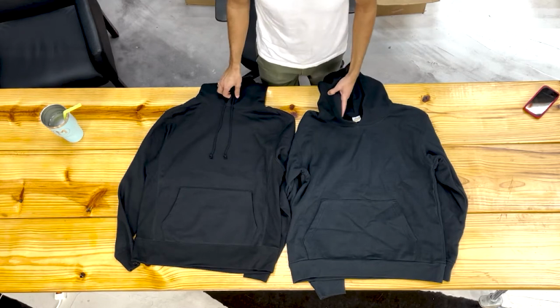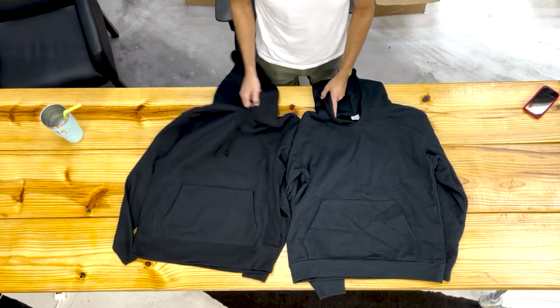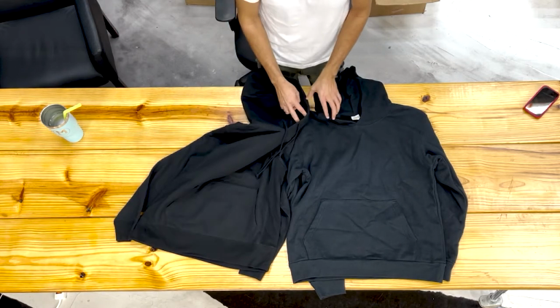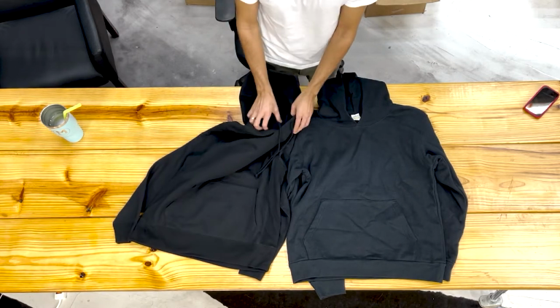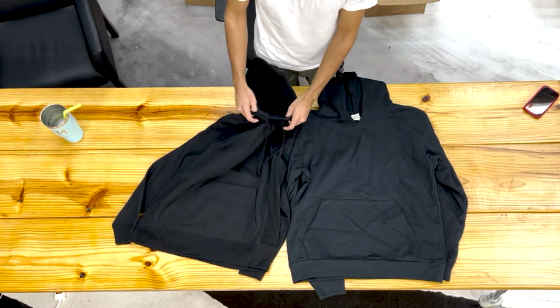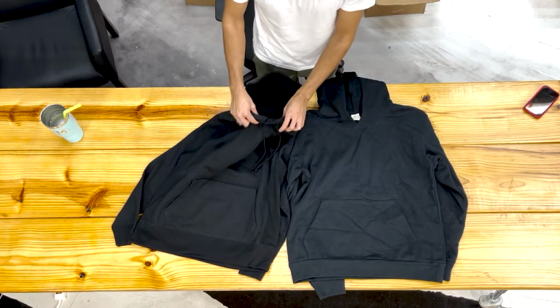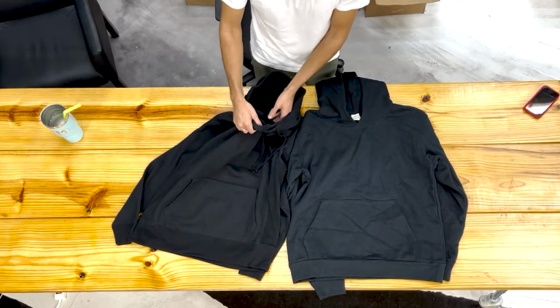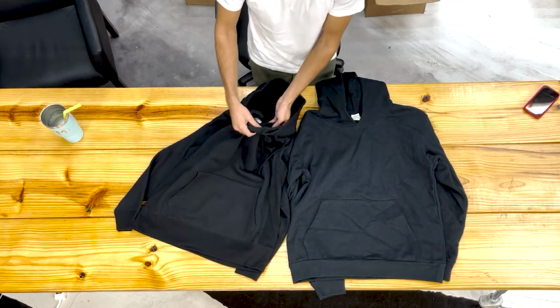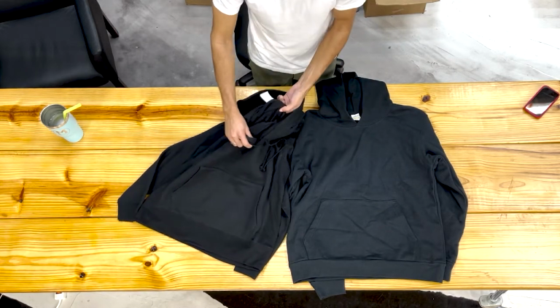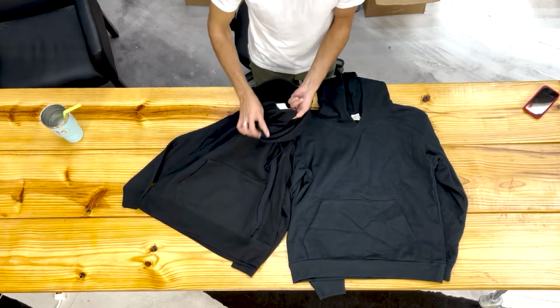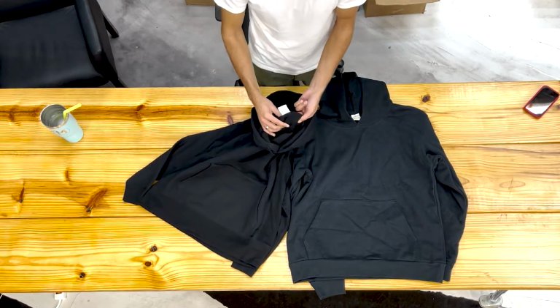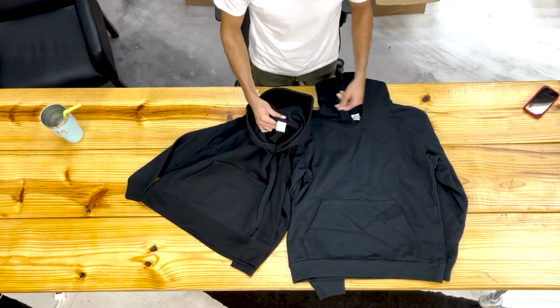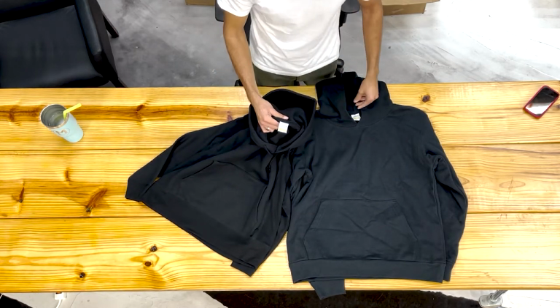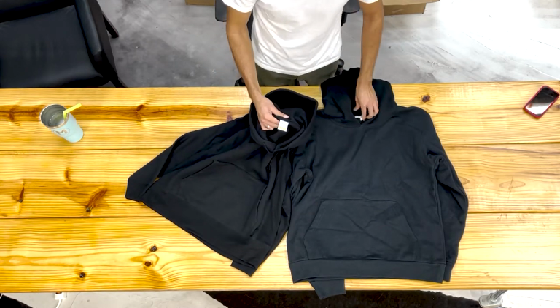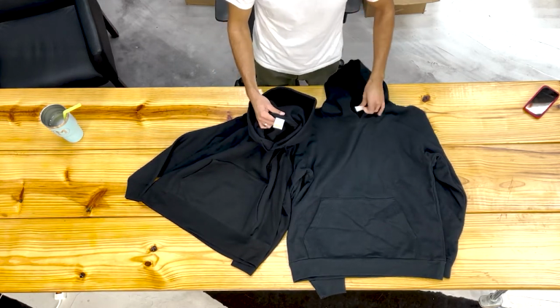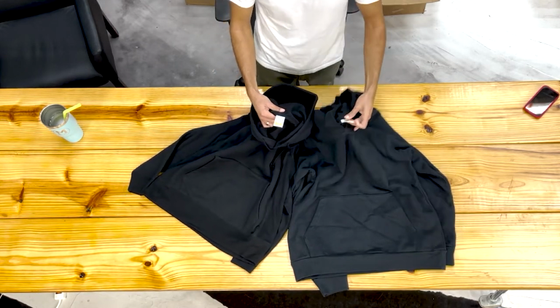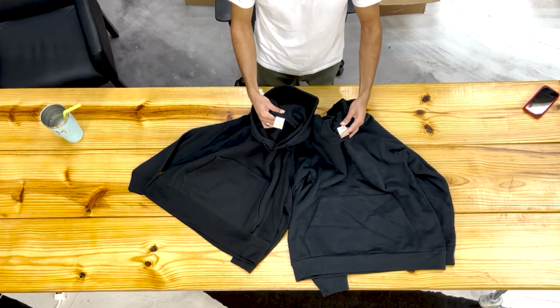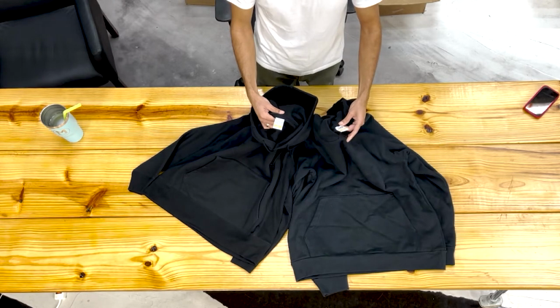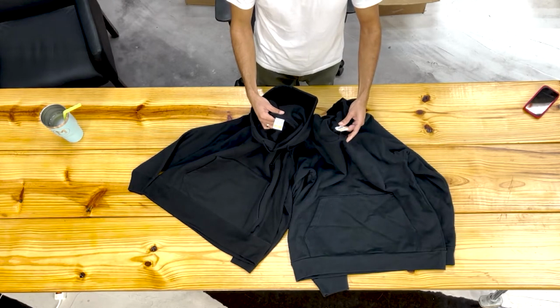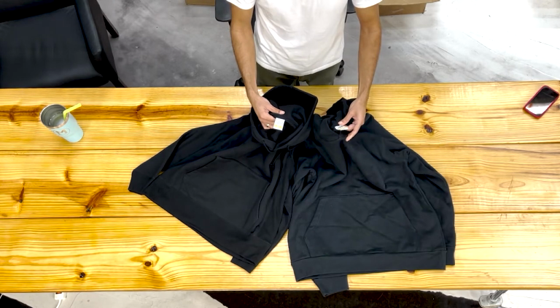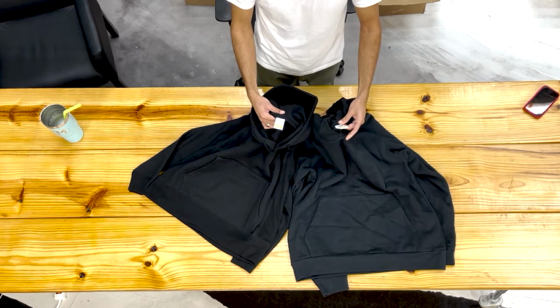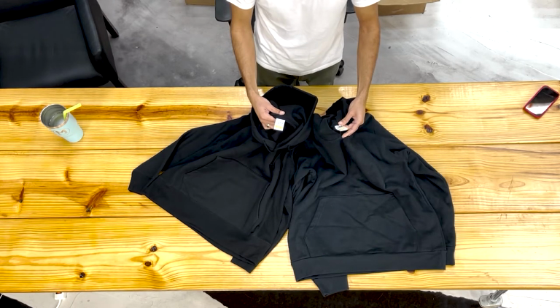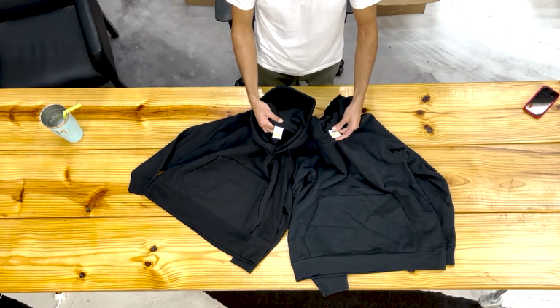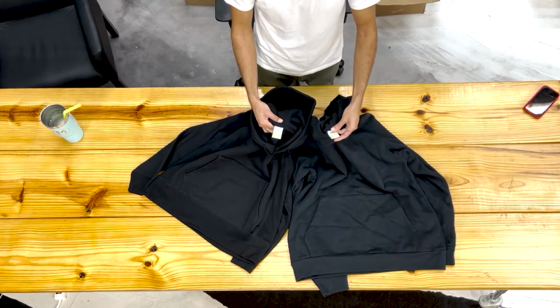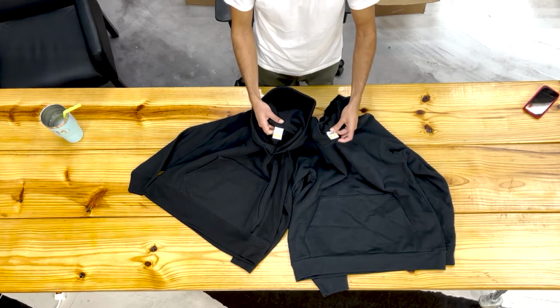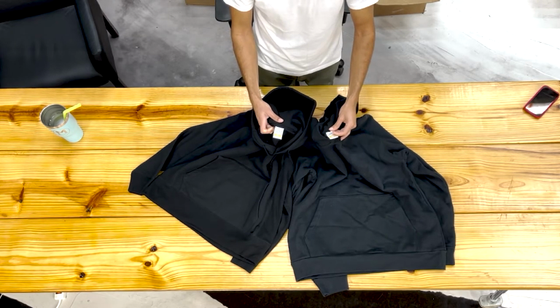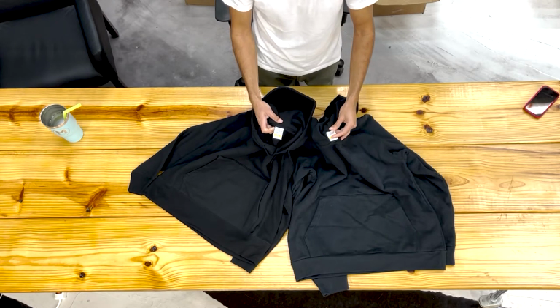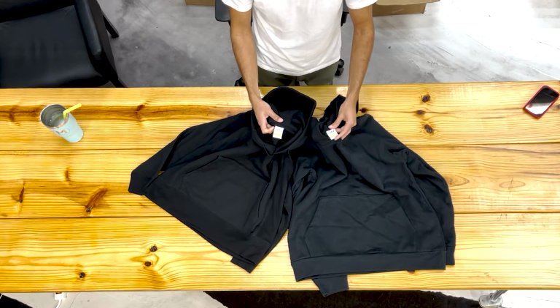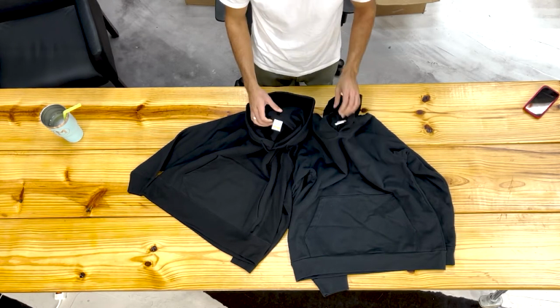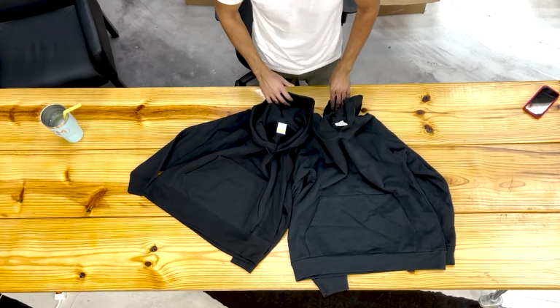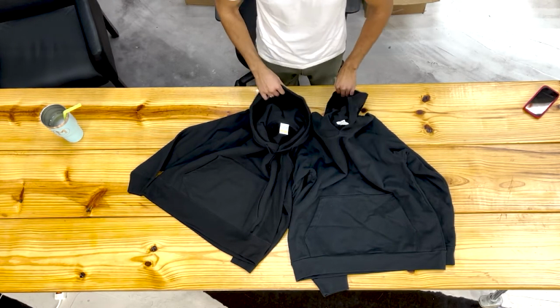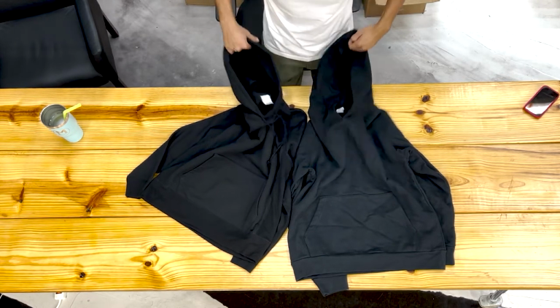Both of these garments do have tearaway tags, making it easy for relabeling. Very easy to put your own branding in here.